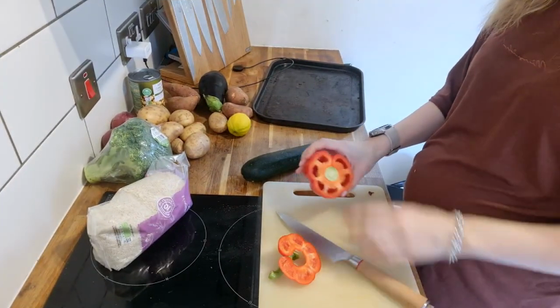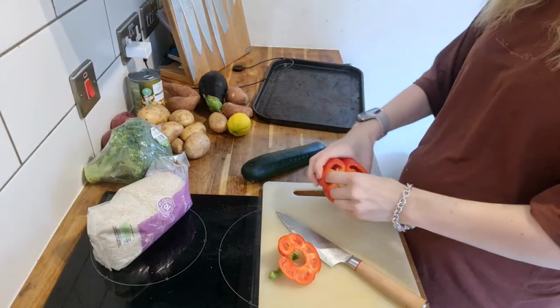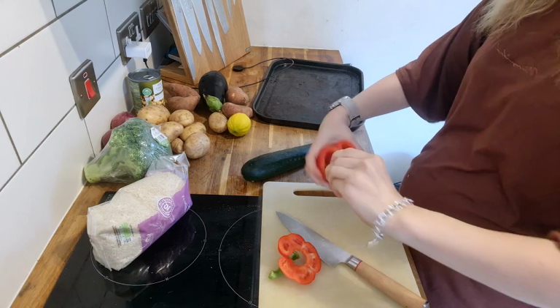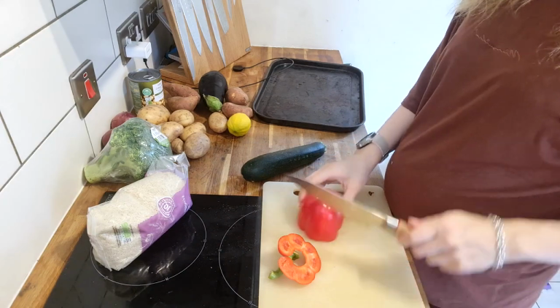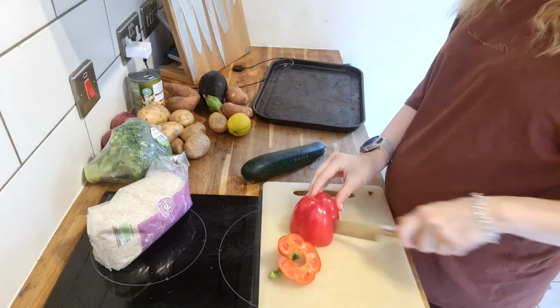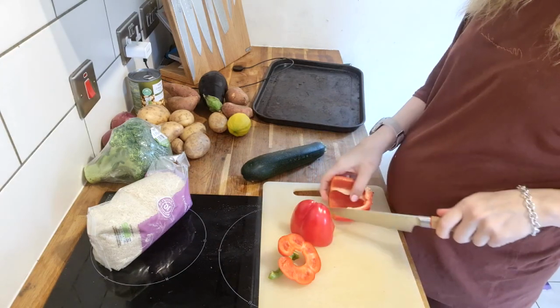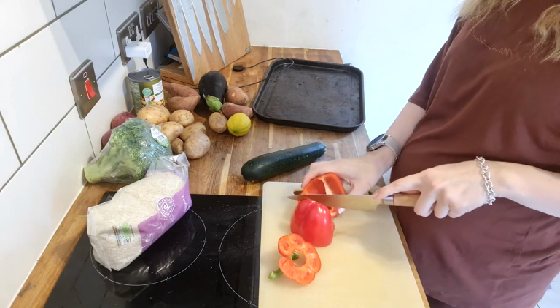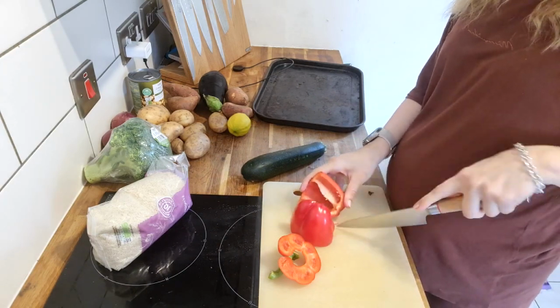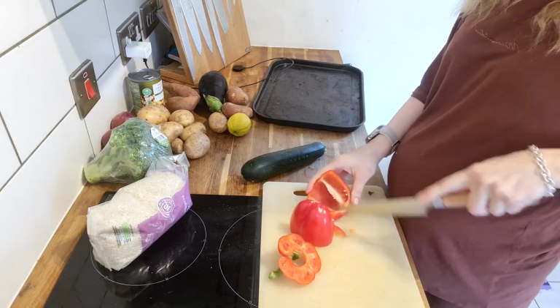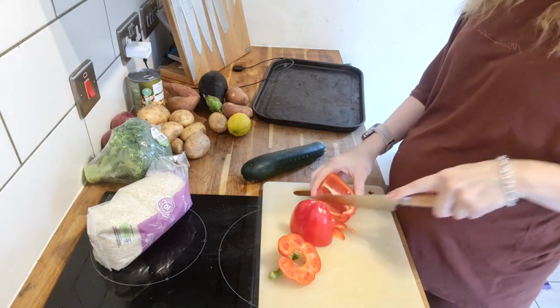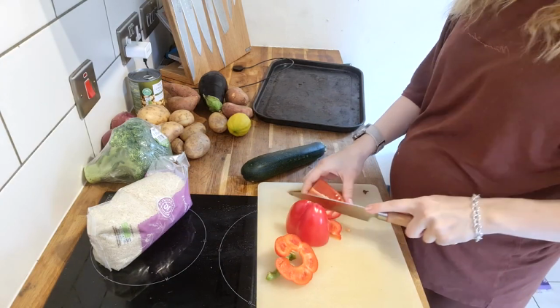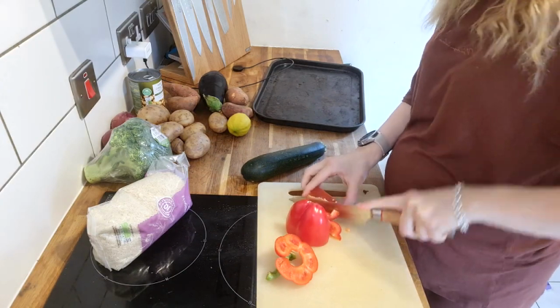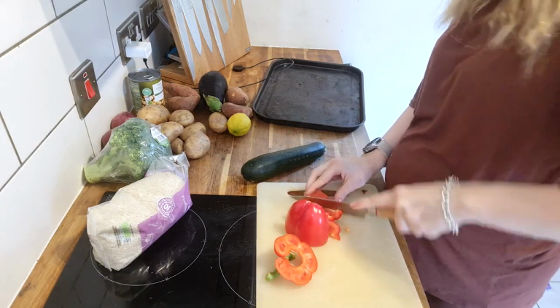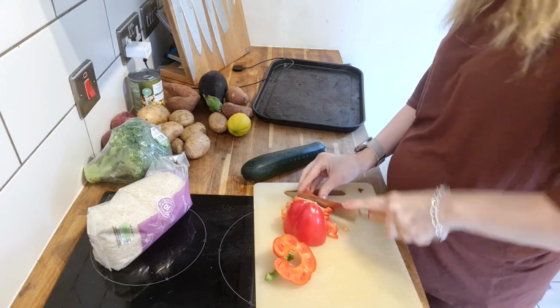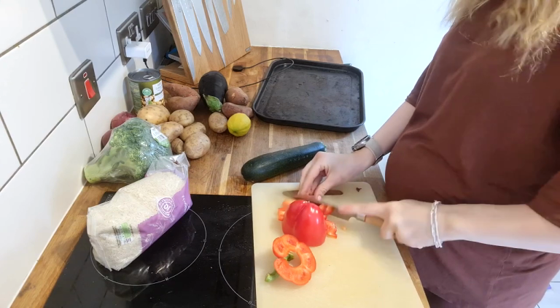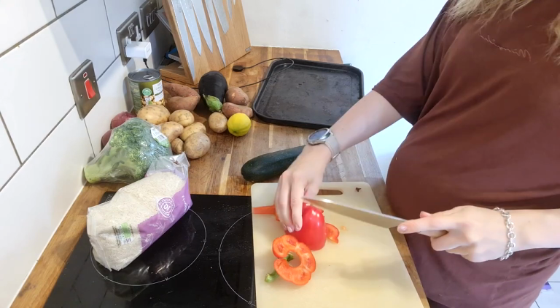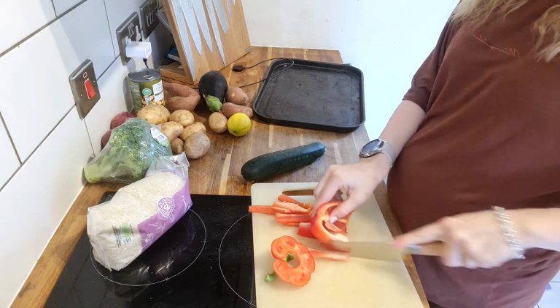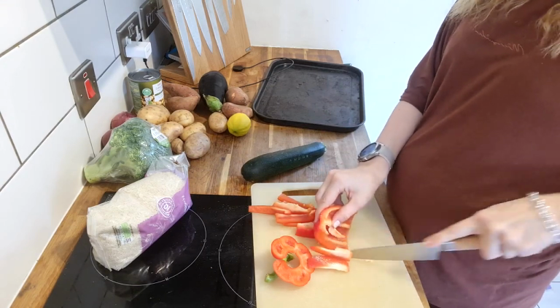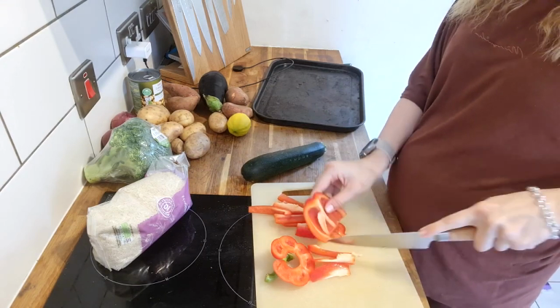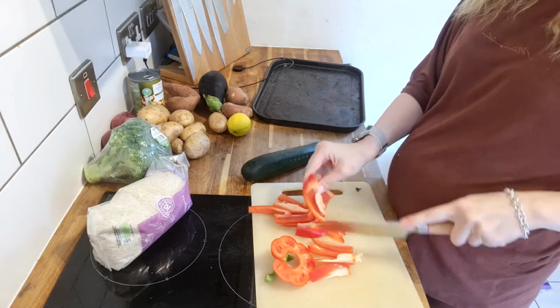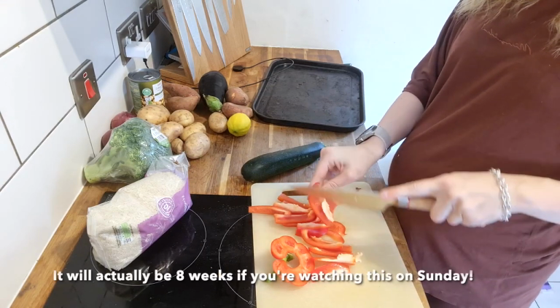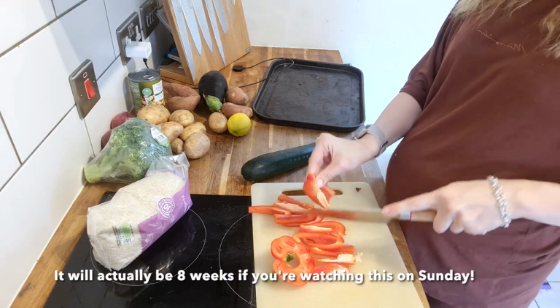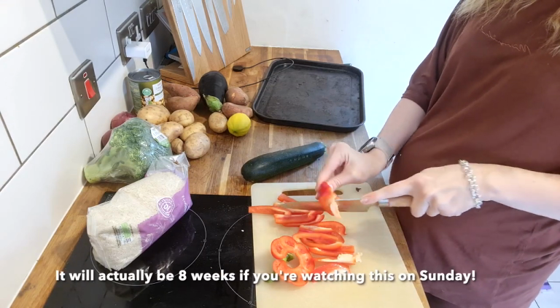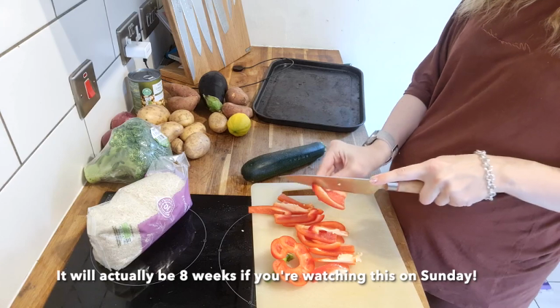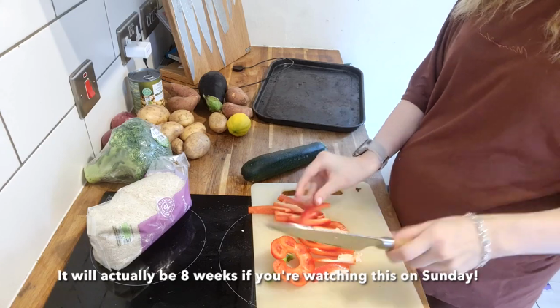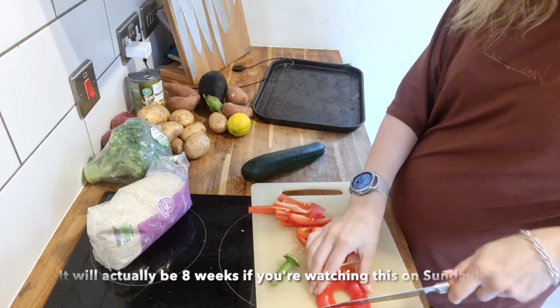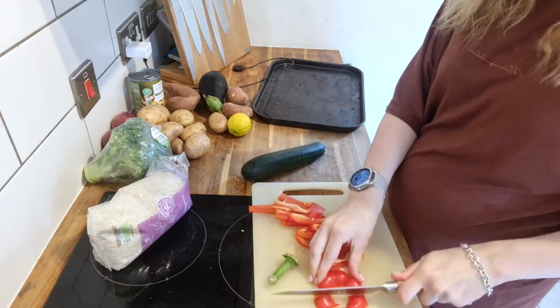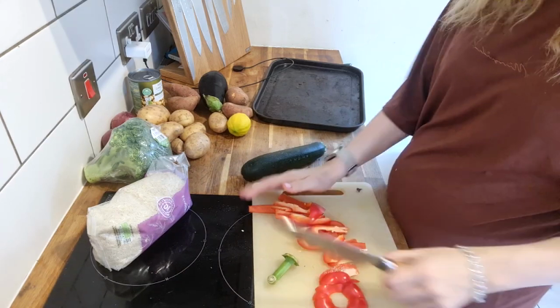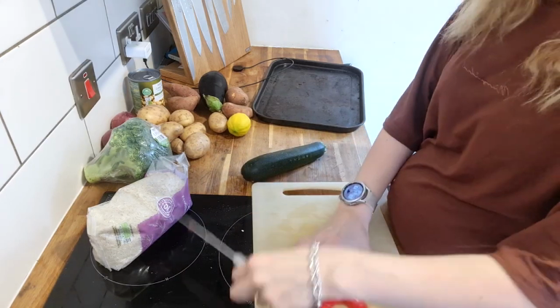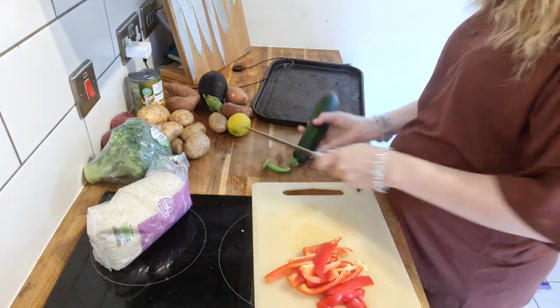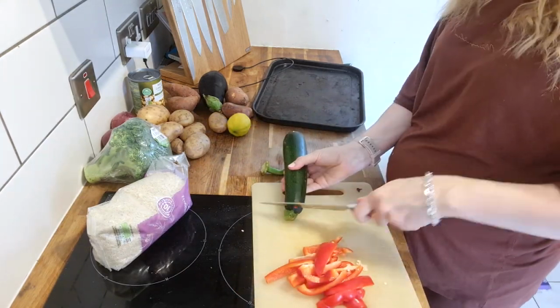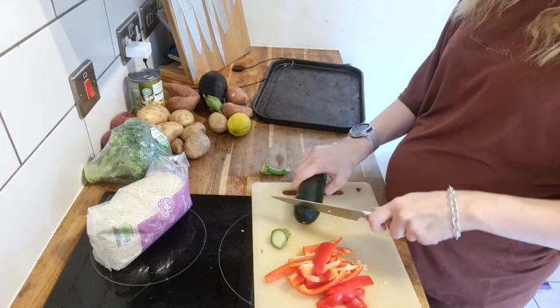Hello everybody, welcome to my channel. My name is Lorian and I am a mum of nearly five children — I am due in nine weeks with my fifth child. It's such an exciting time, I've got so much to do and so much to get ready and we are so busy.